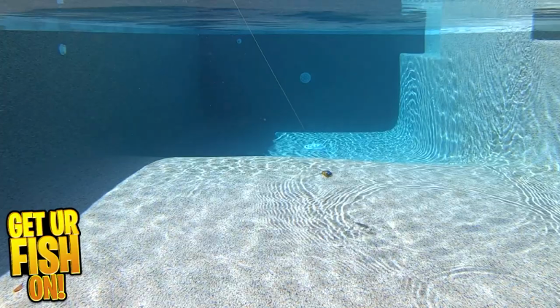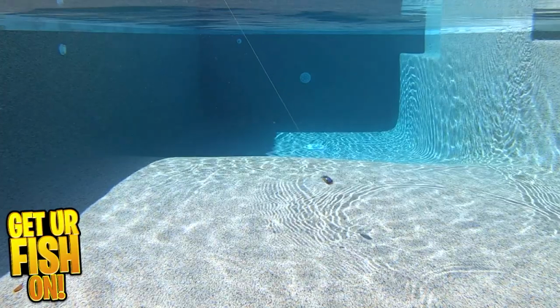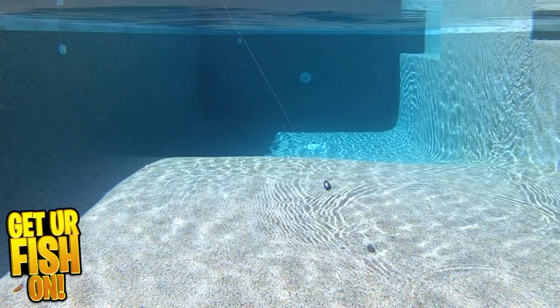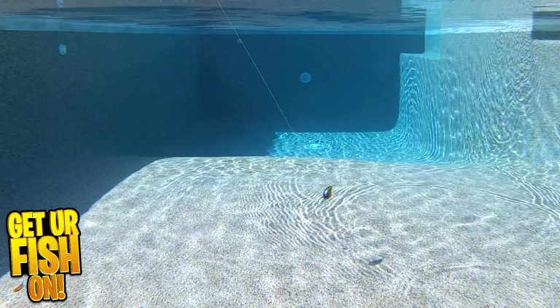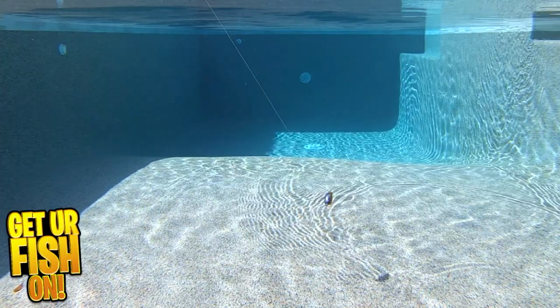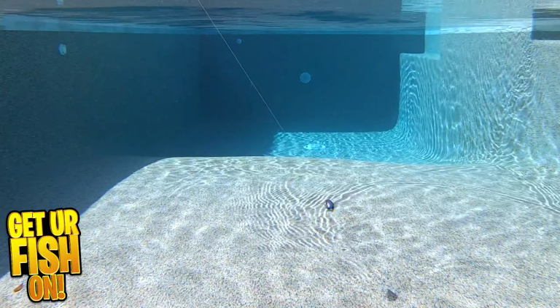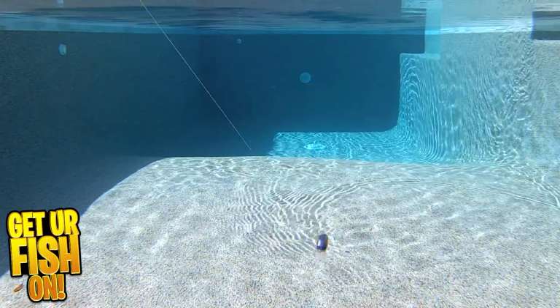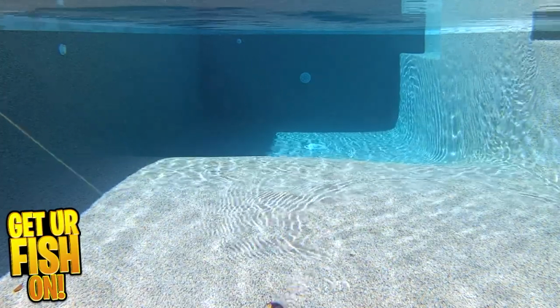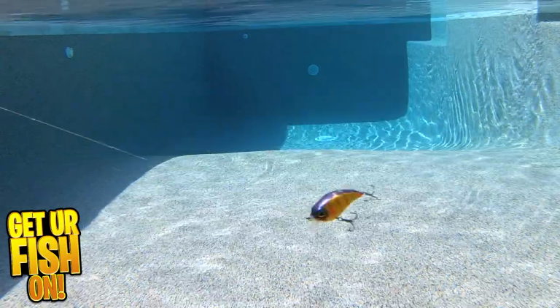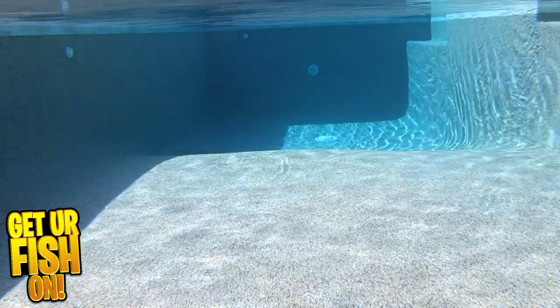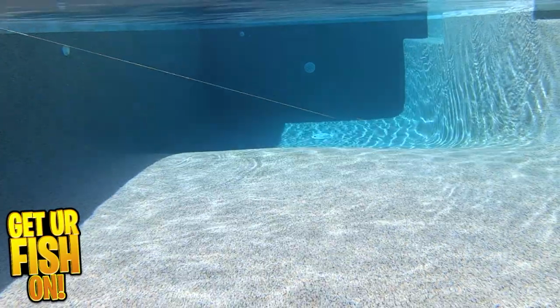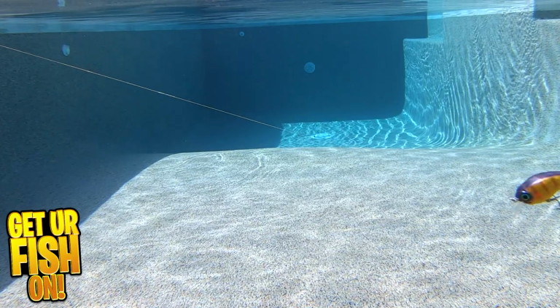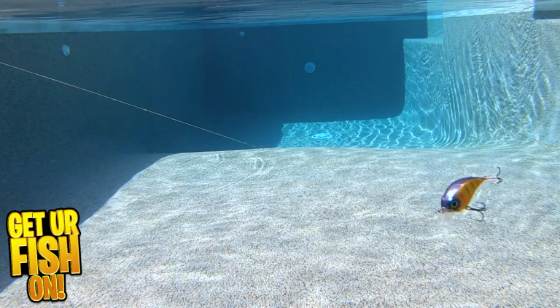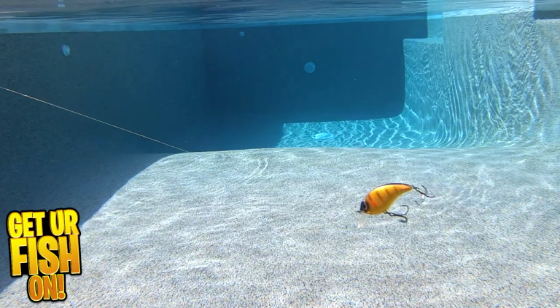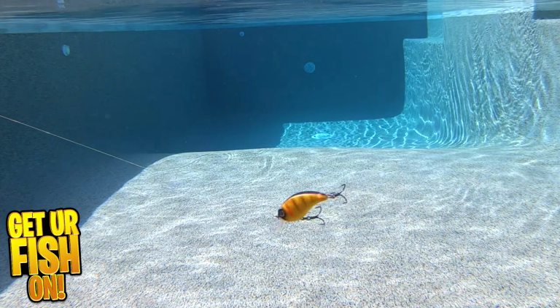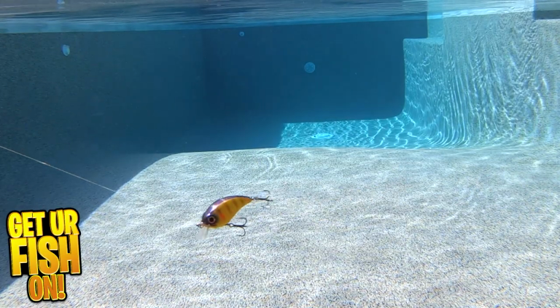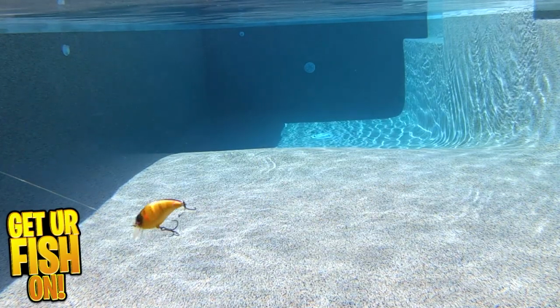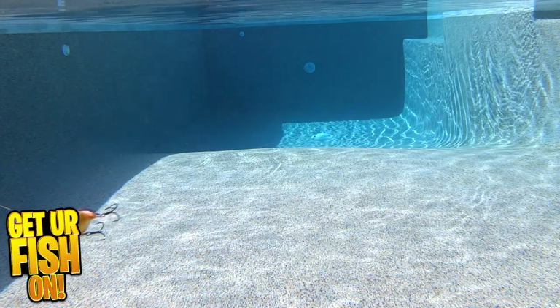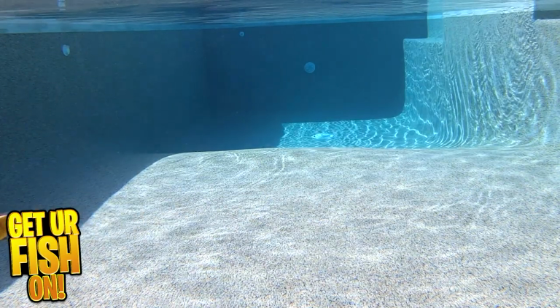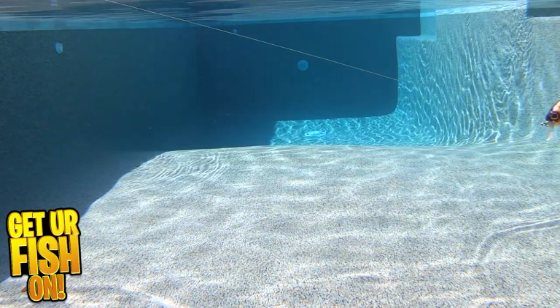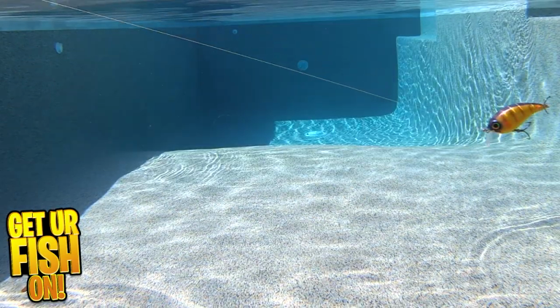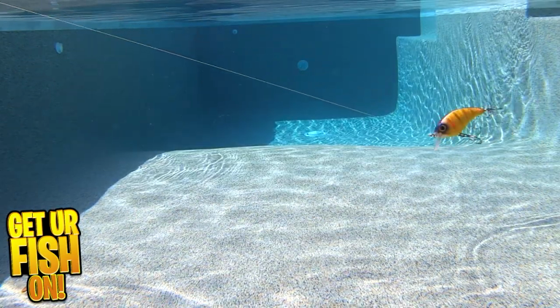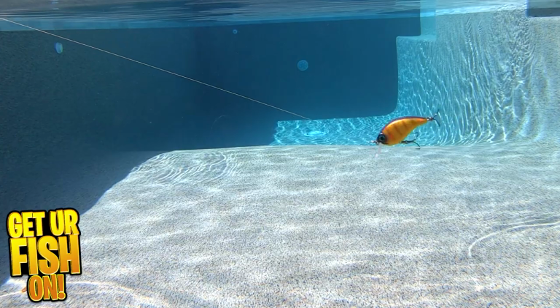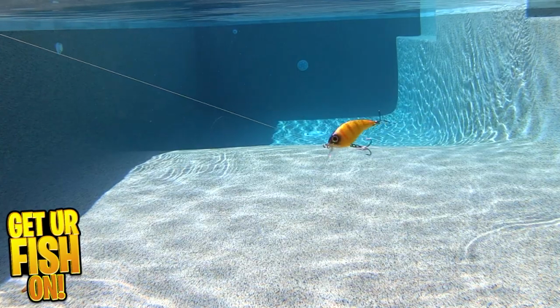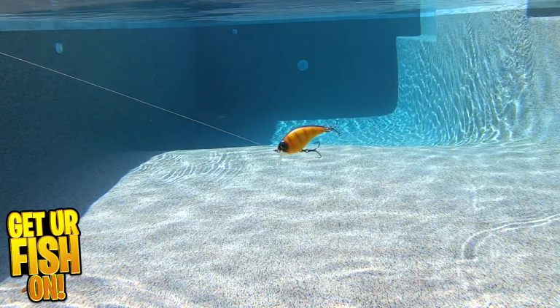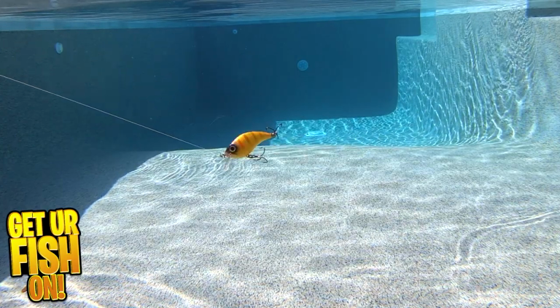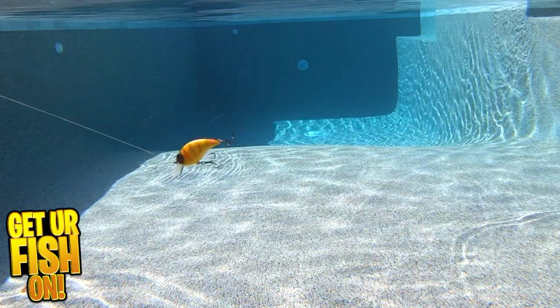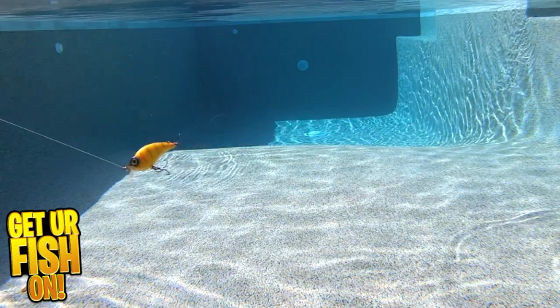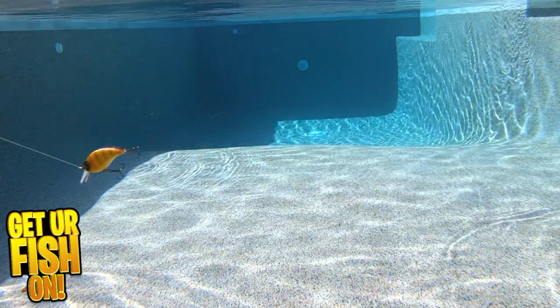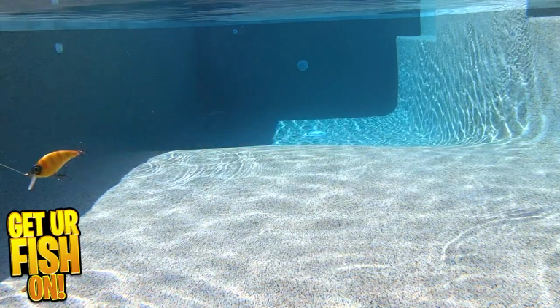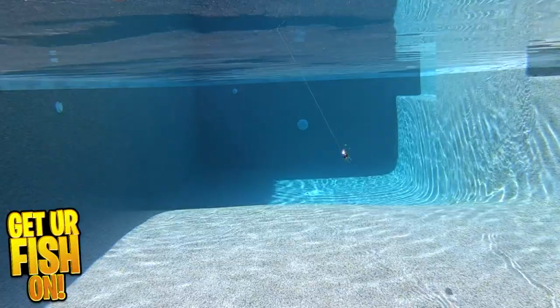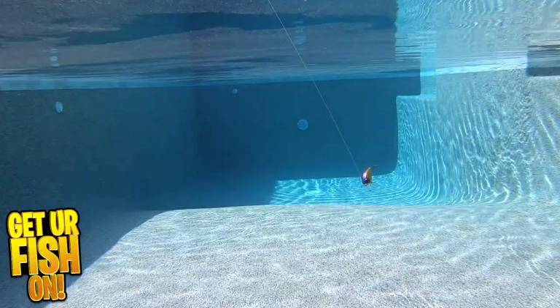It's available in two sizes. The ATV 1.5 is 2 and 1/4 inches, weighs 1/2 ounce, and swims 3 to 6 feet deep. The ATV 2.5 is 2 and 3/4 inches, 5/8 of an ounce, and swims the same 3 to 6 feet deep.